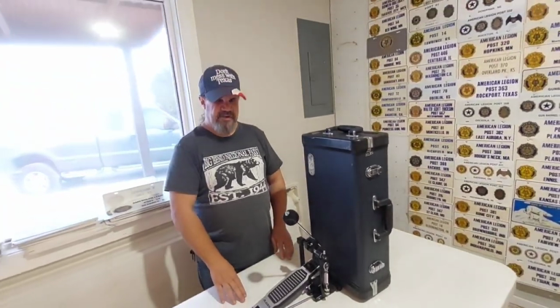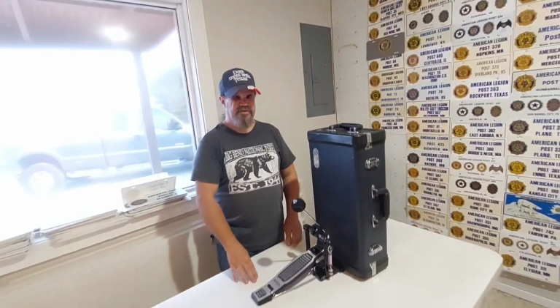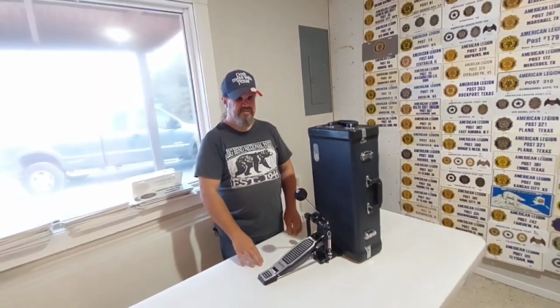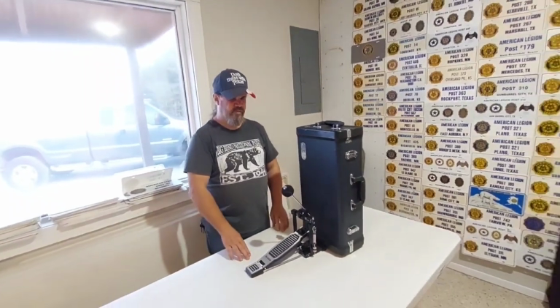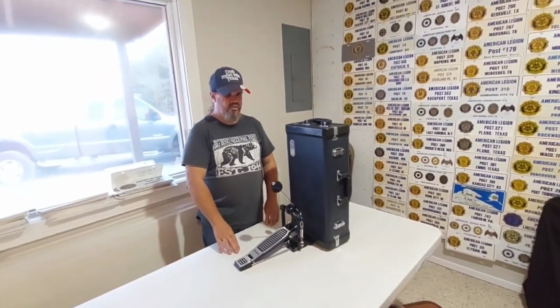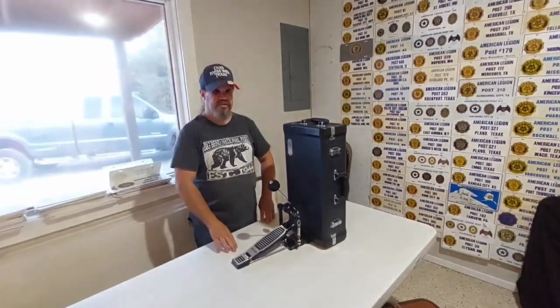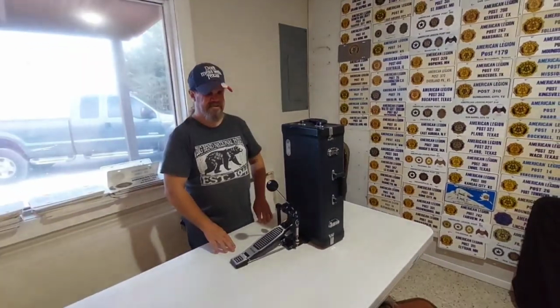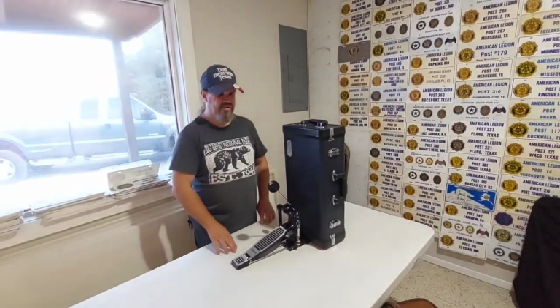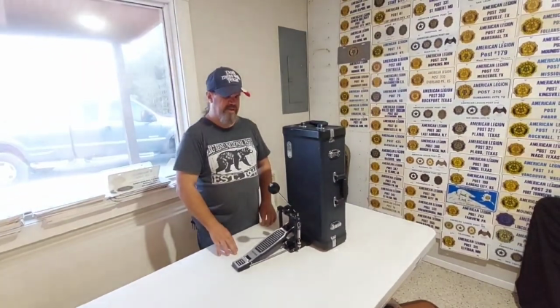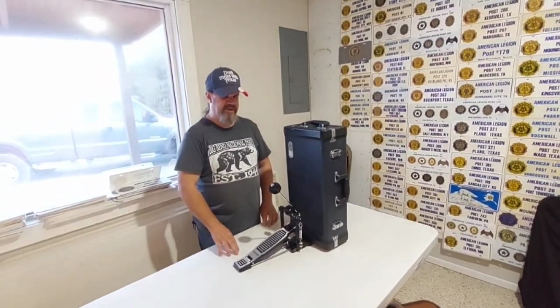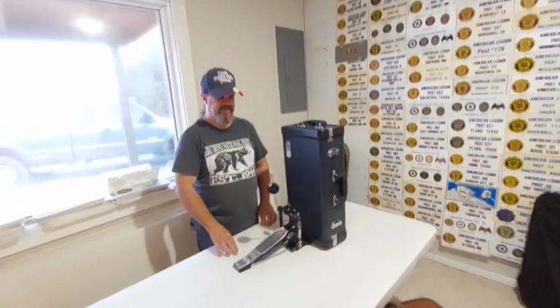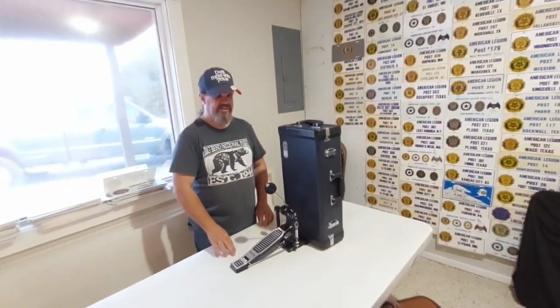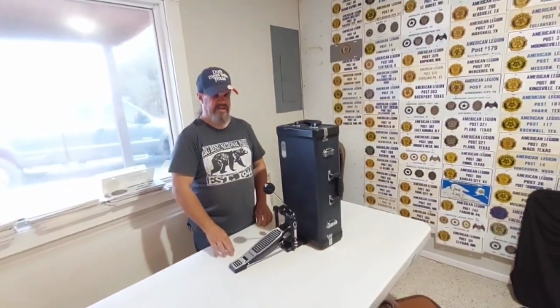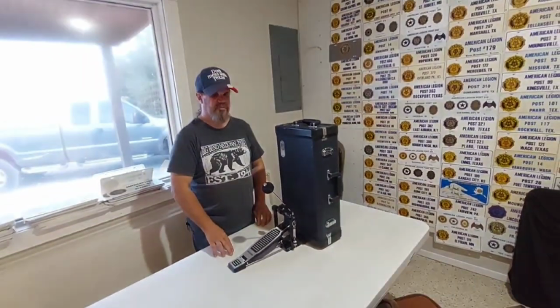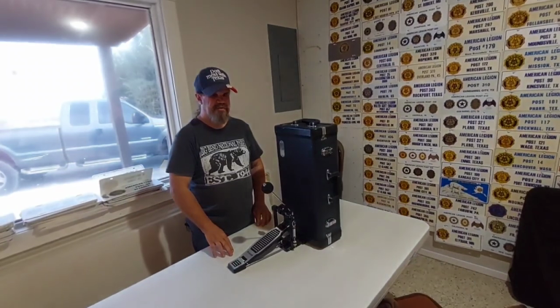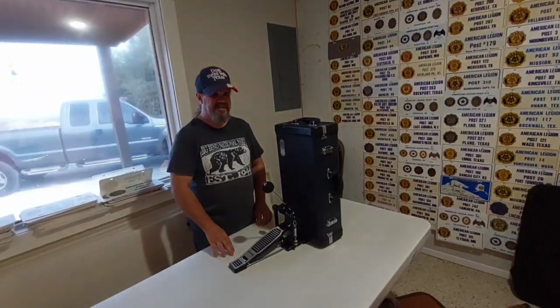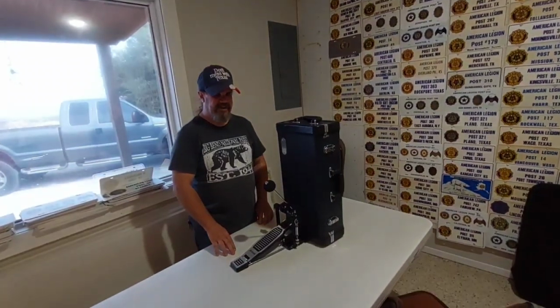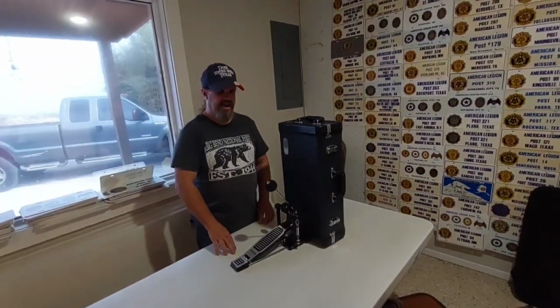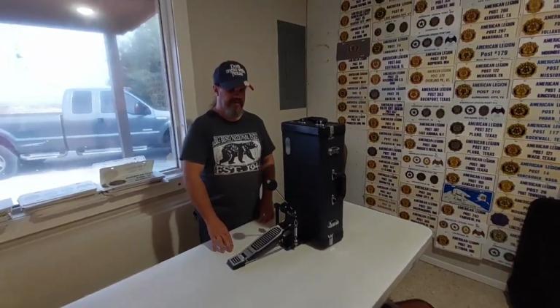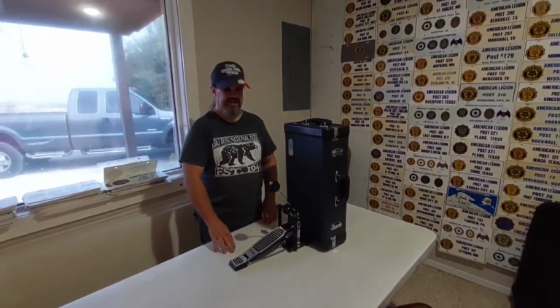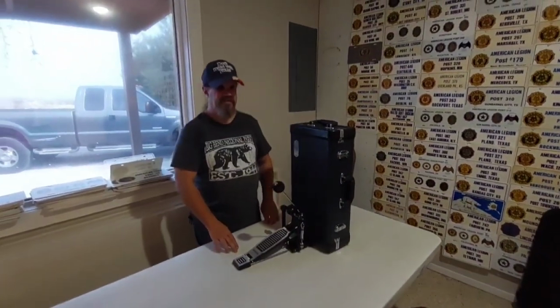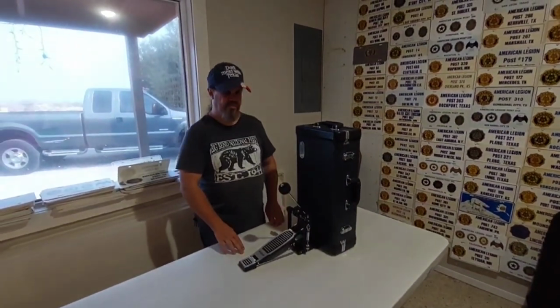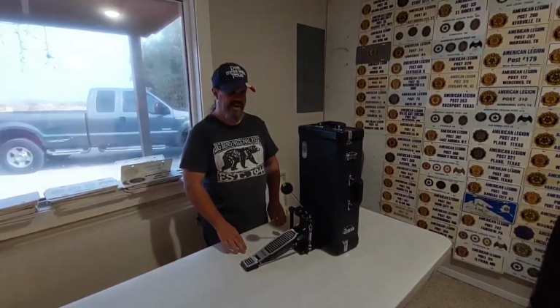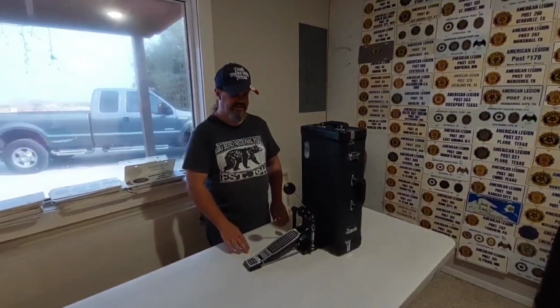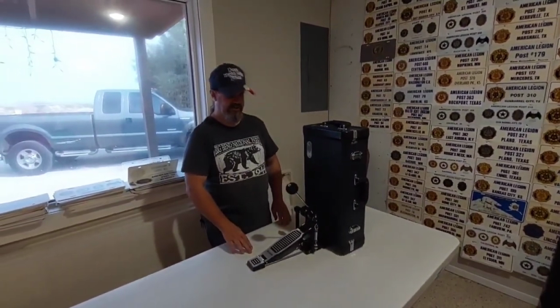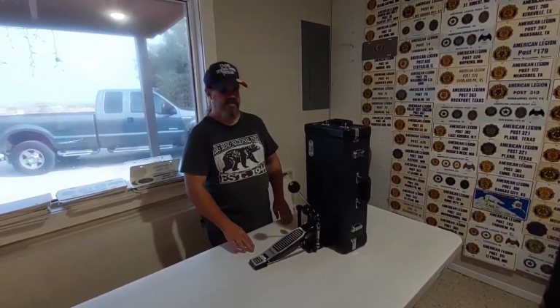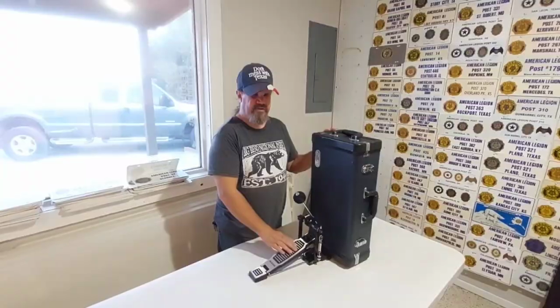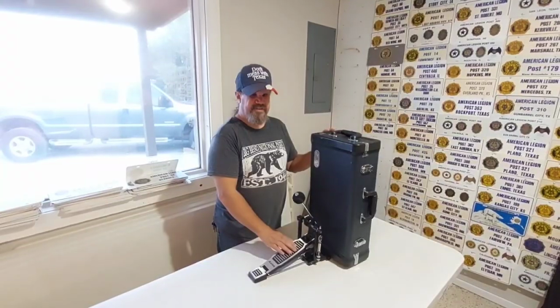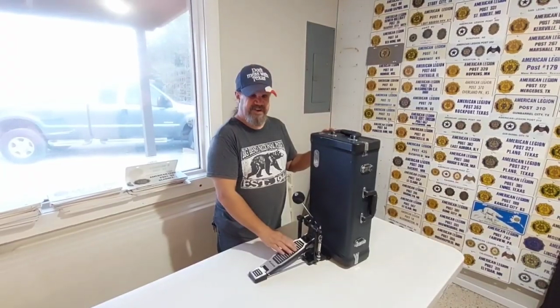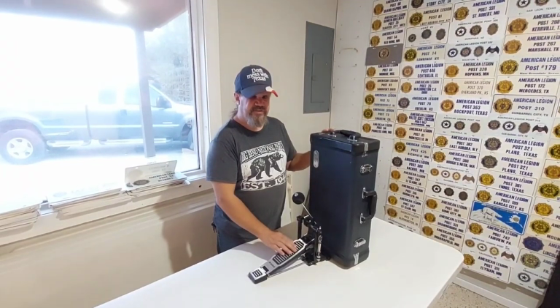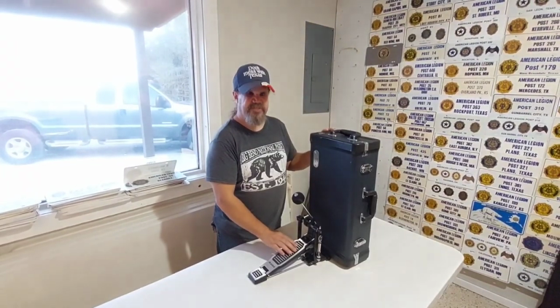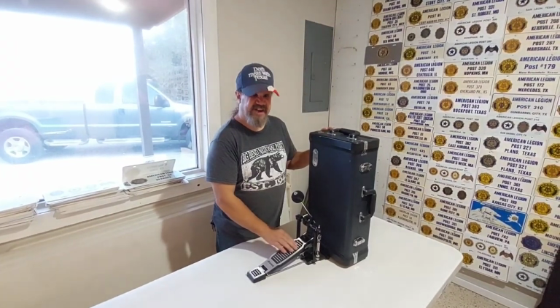Keep posted and we'll show you a snare drum that I'm in the process of building that I also play with my beat. We'll put a video up of the whole thing in action. Thanks y'all. Gypsy's out.